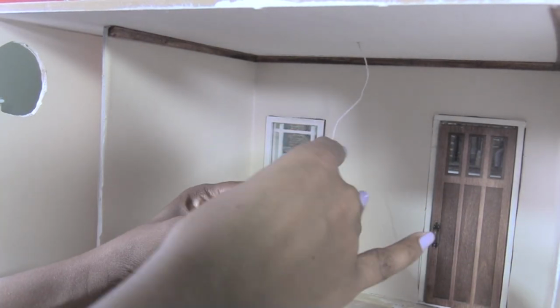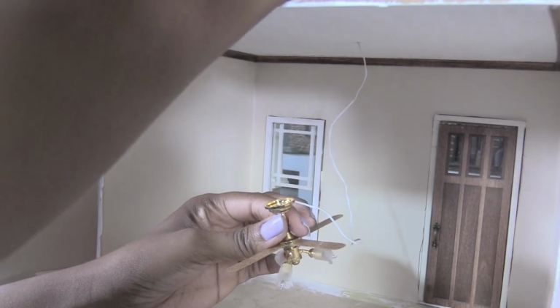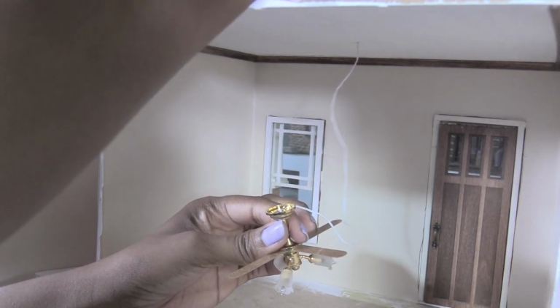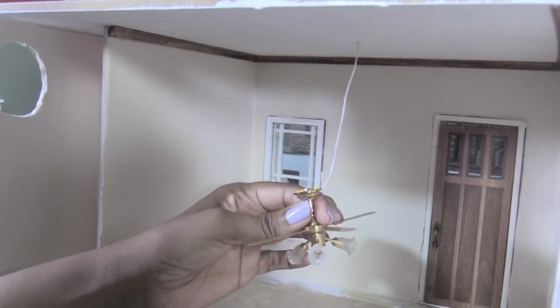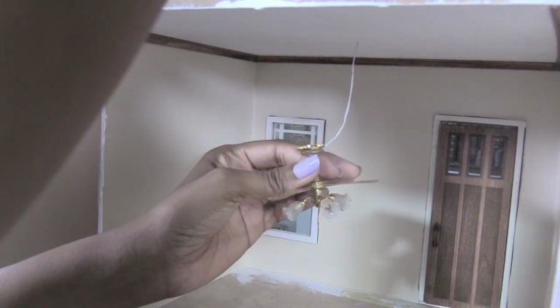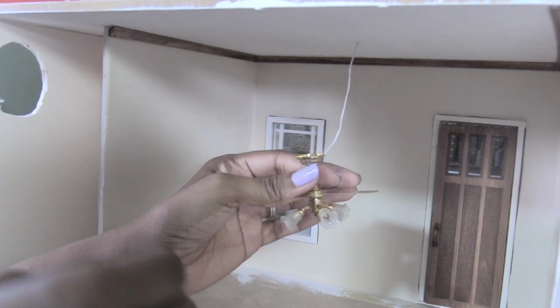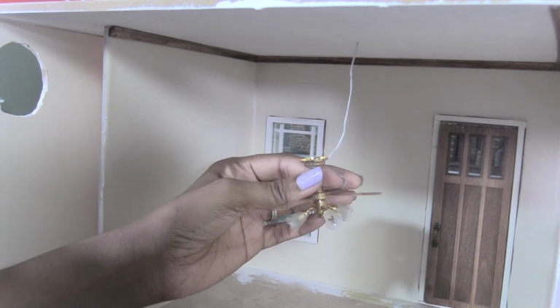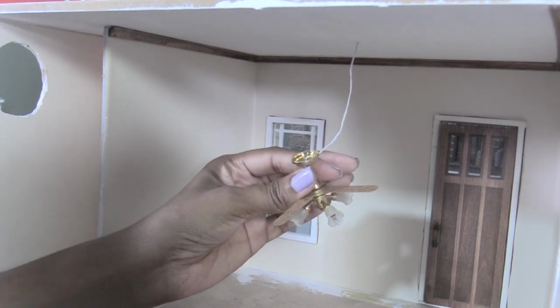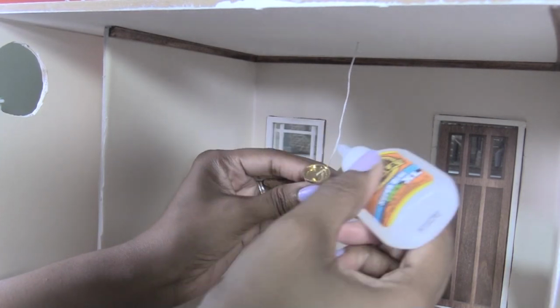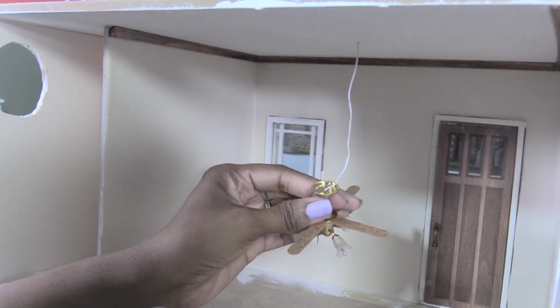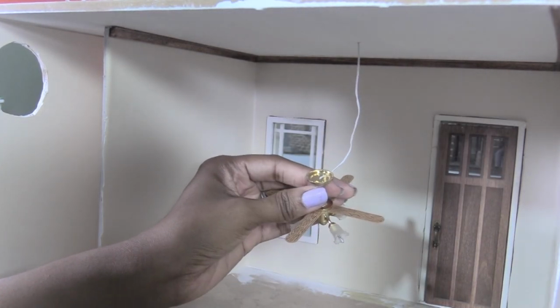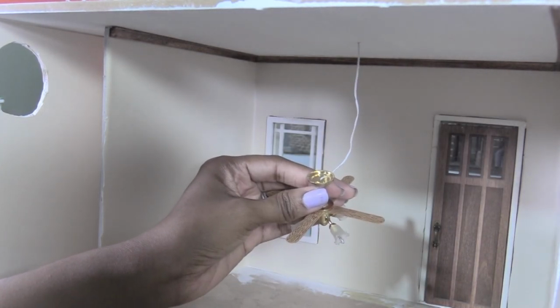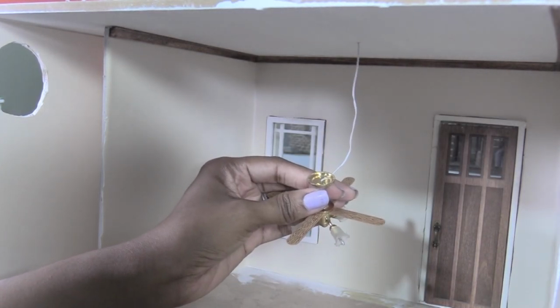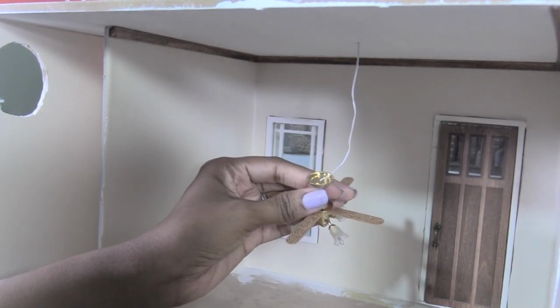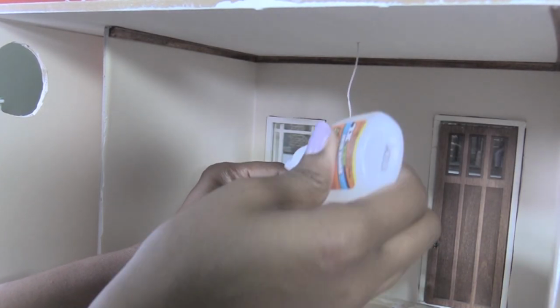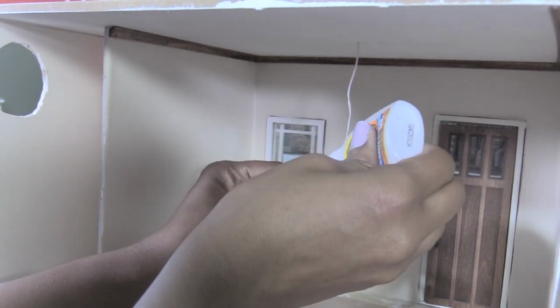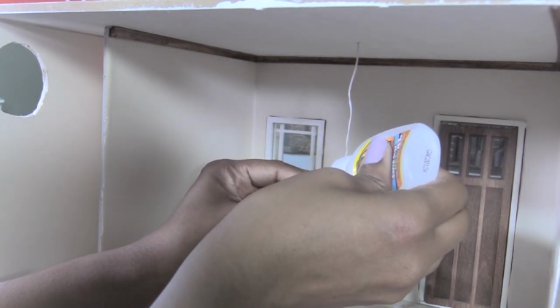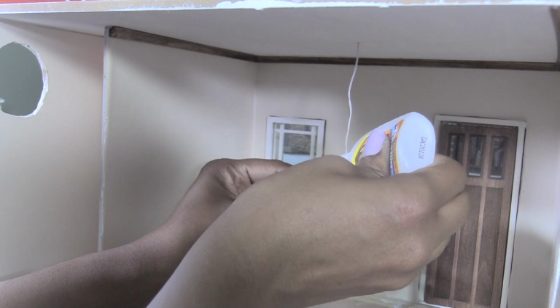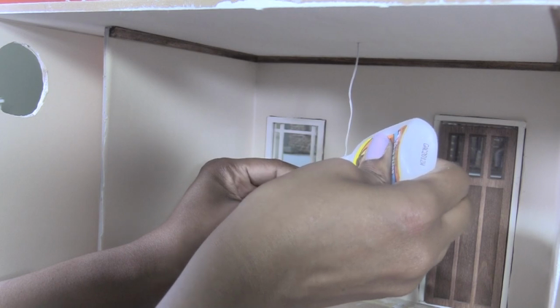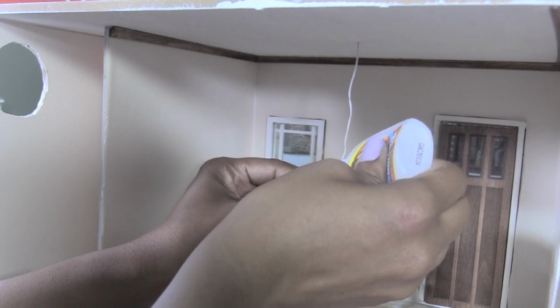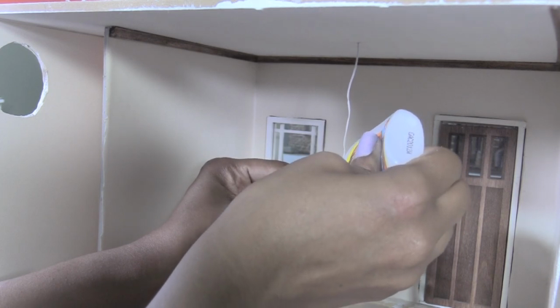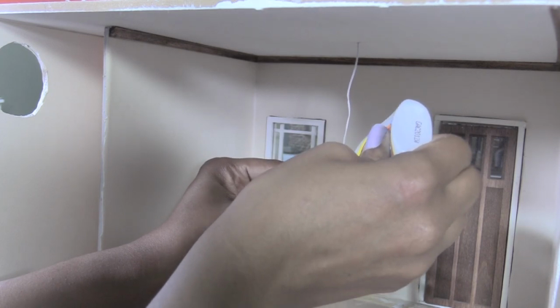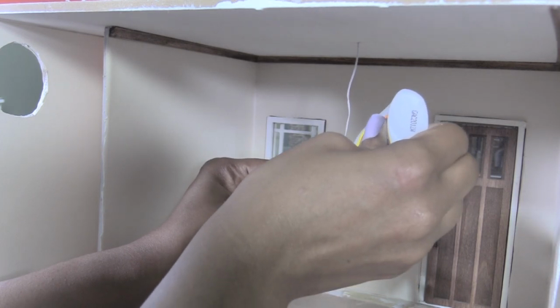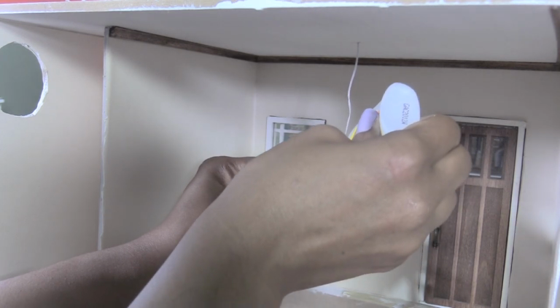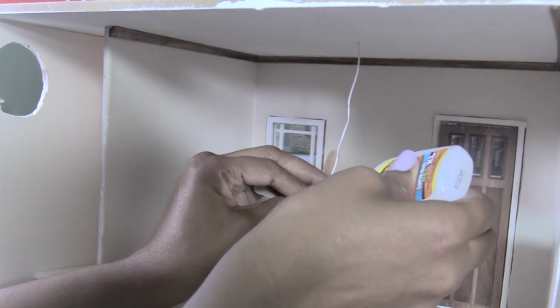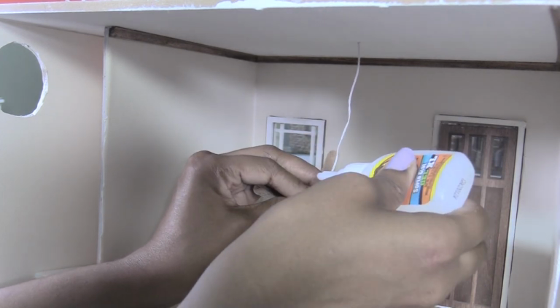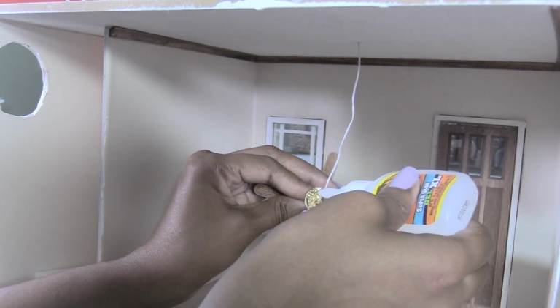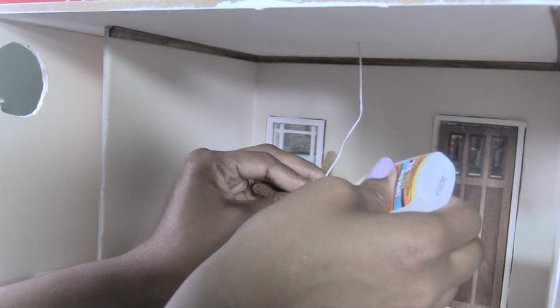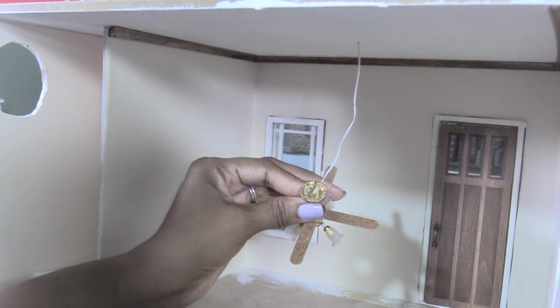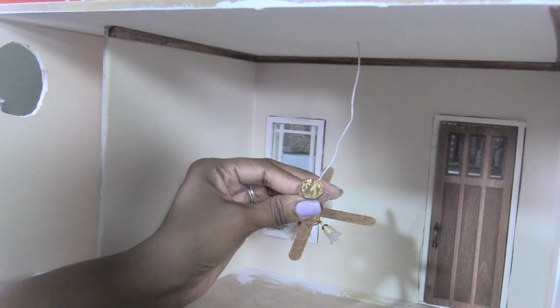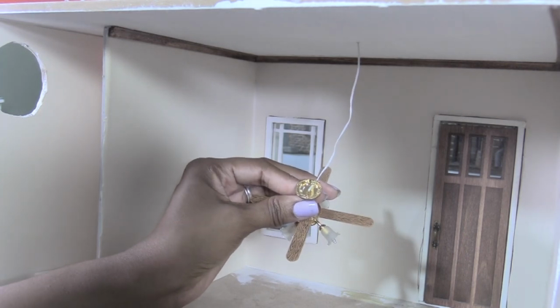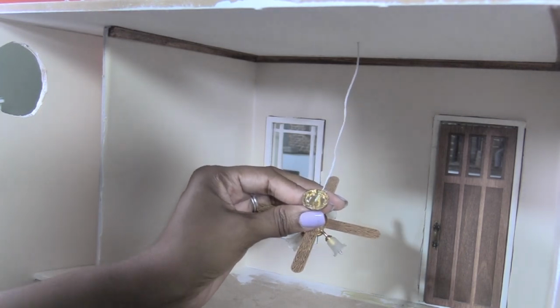As you can see, I've been working on the interior. I added a foam core wall for the staircase. I've put in my wallpaper and crown molding and I also cut a hole for a round window that I'm going to use — I'll show that in an upcoming video.